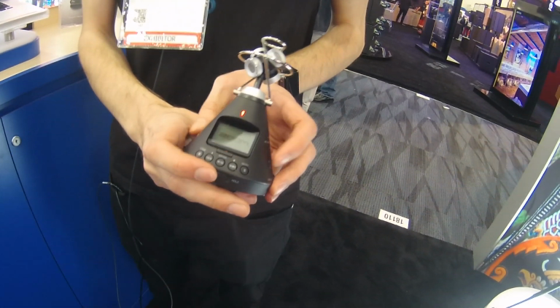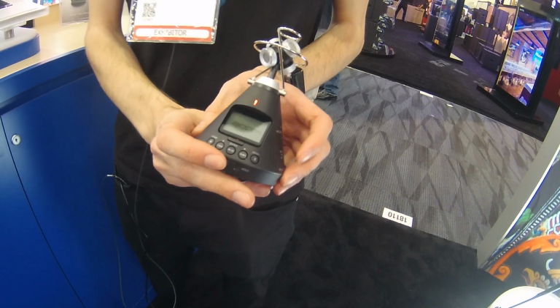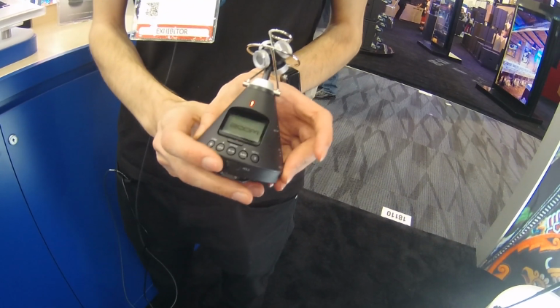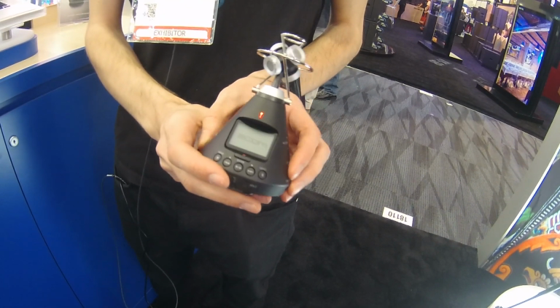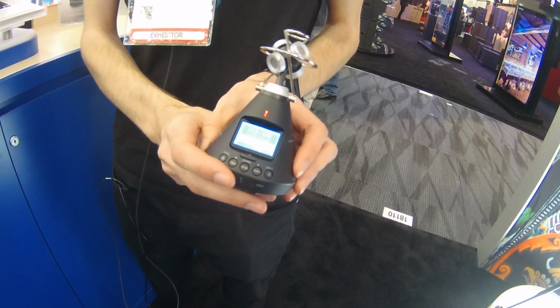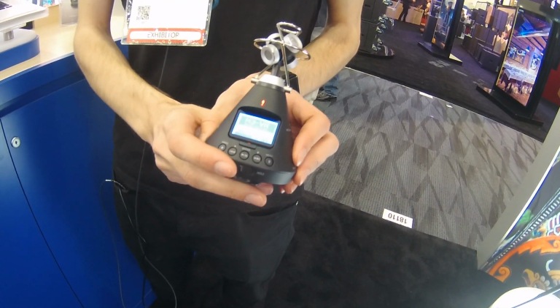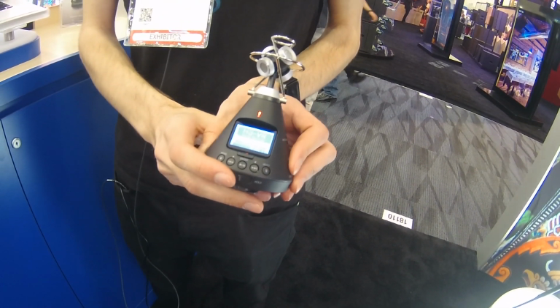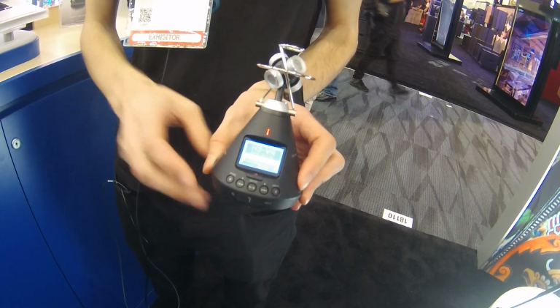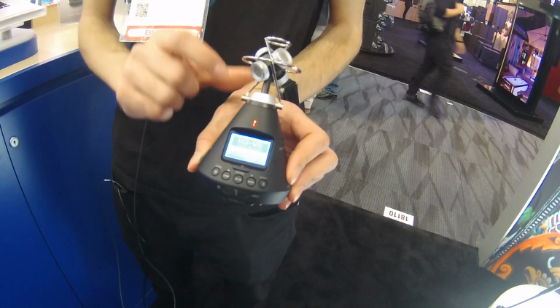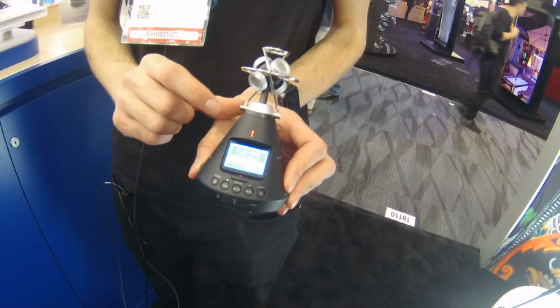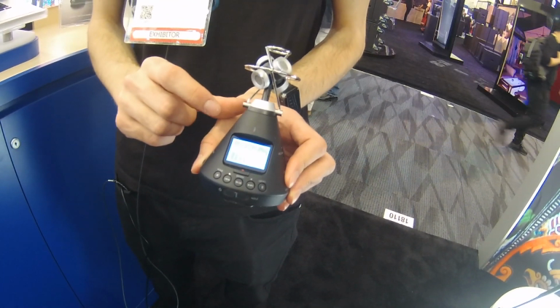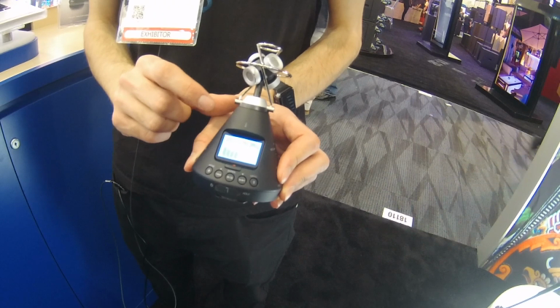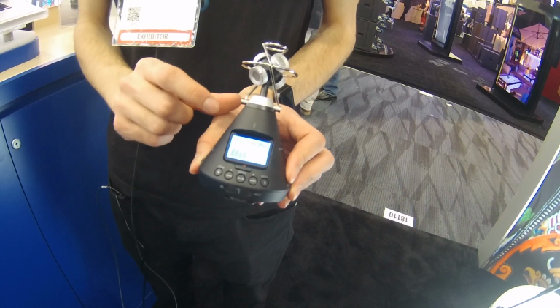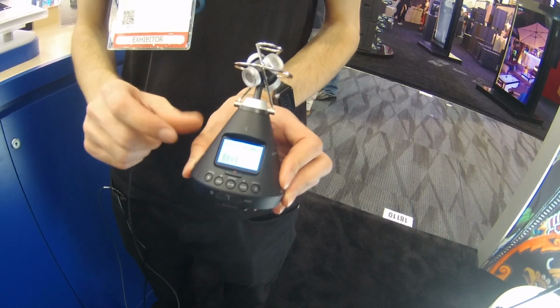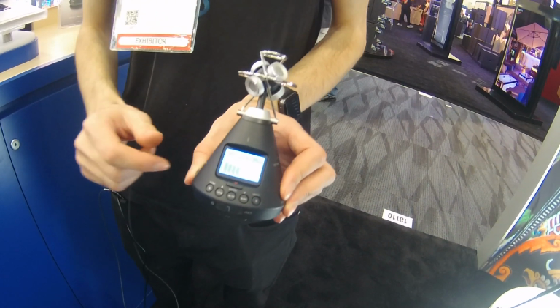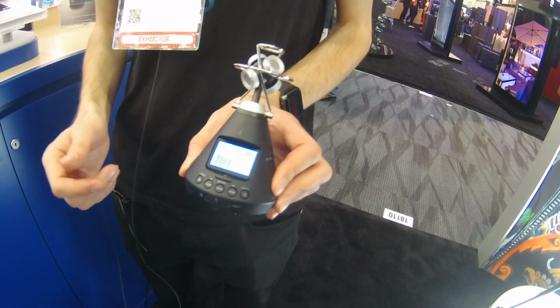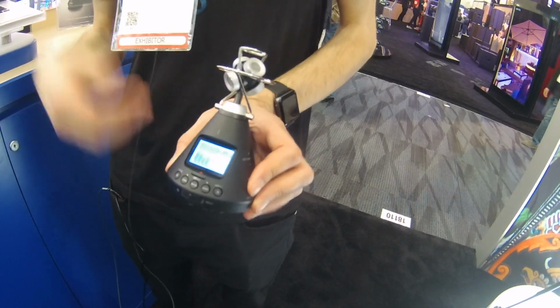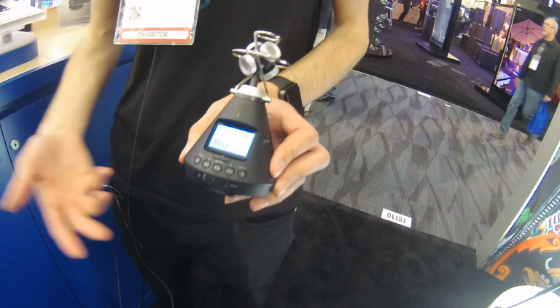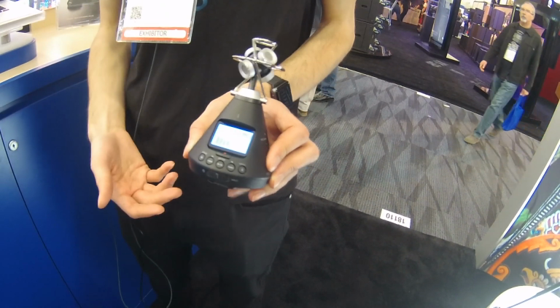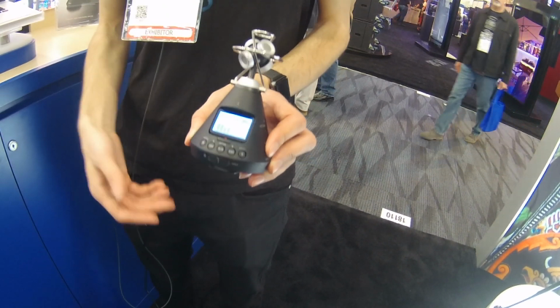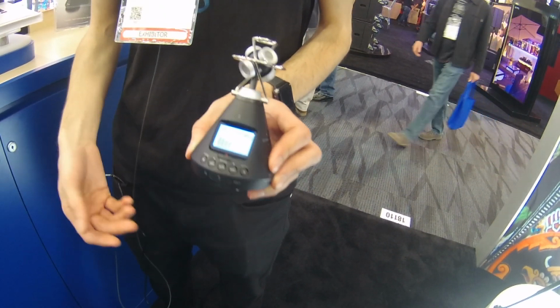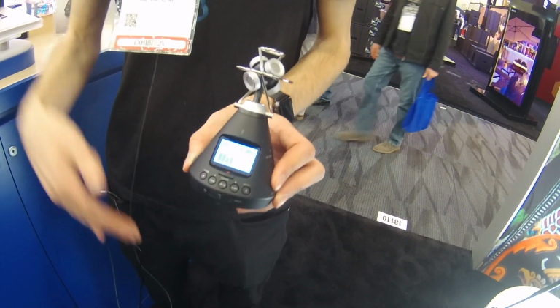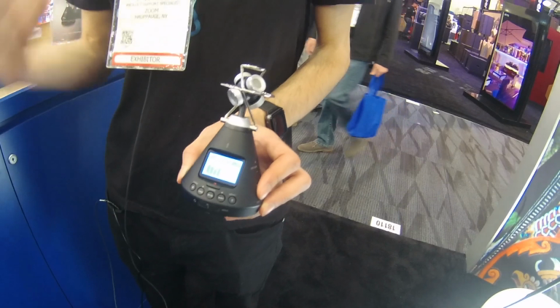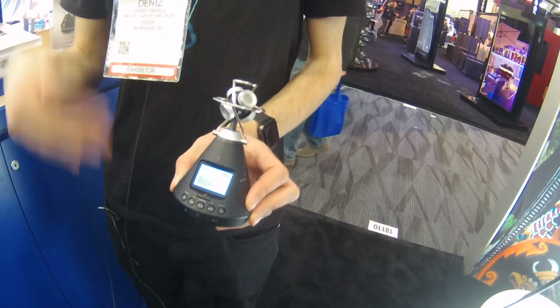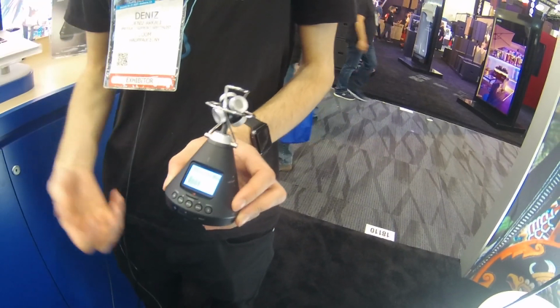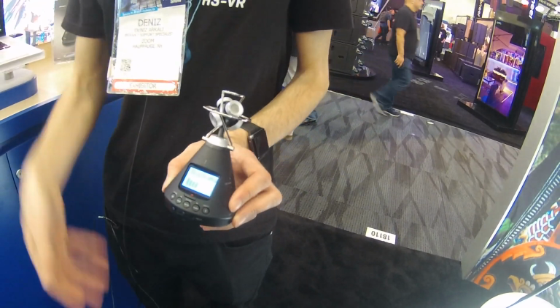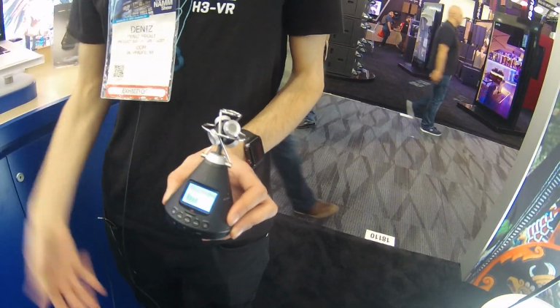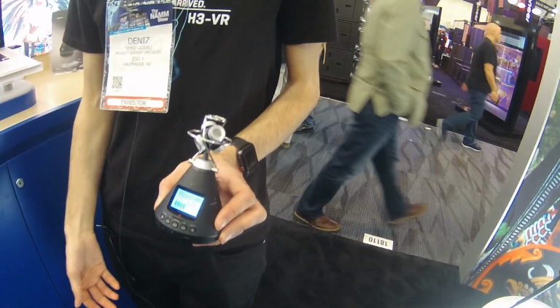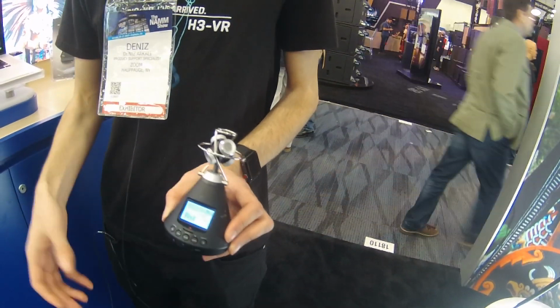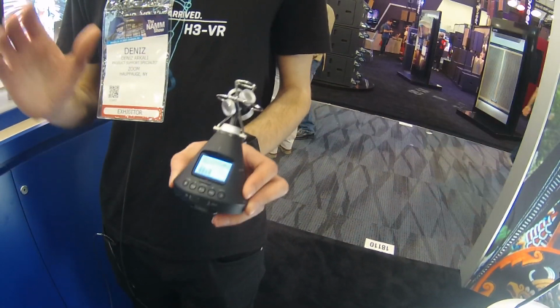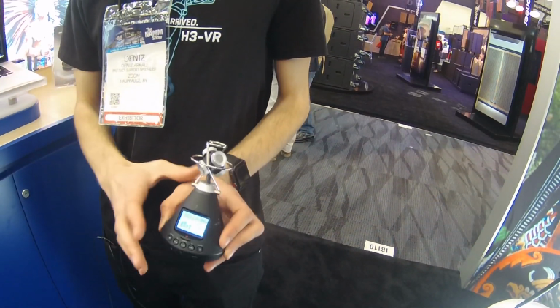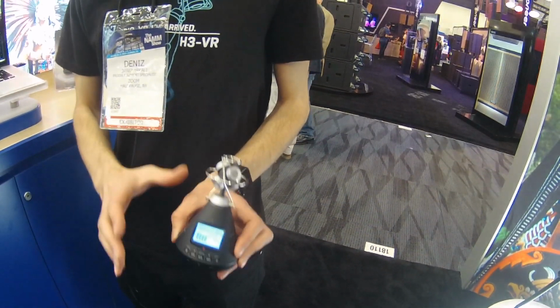The H3VR has a tetrahedral microphone array on top of the device which is used to capture audio in 360 degrees, so you get horizontal, vertical, and height information in one capture.